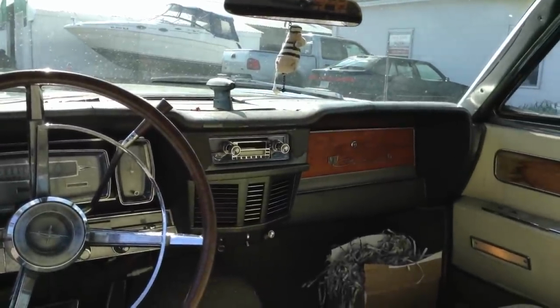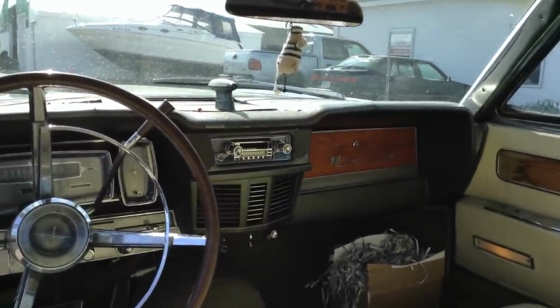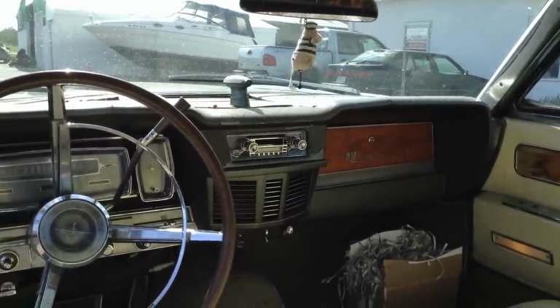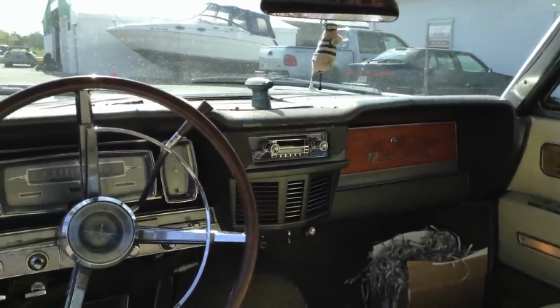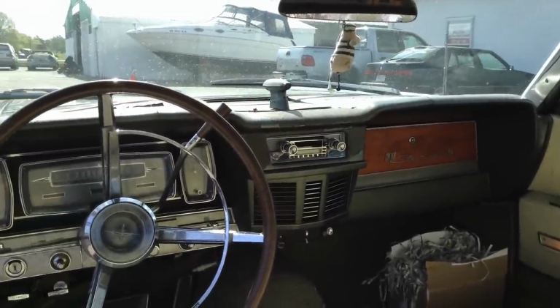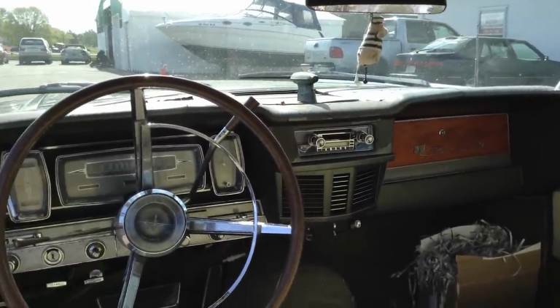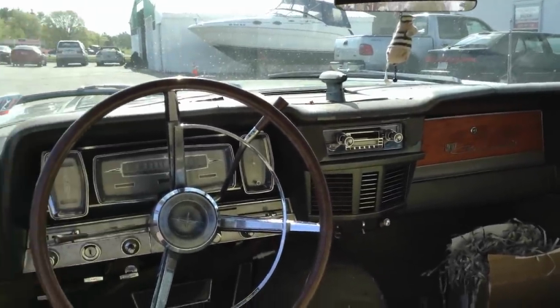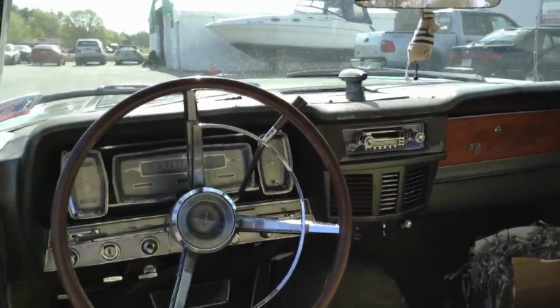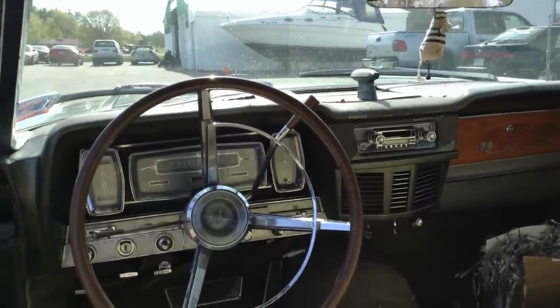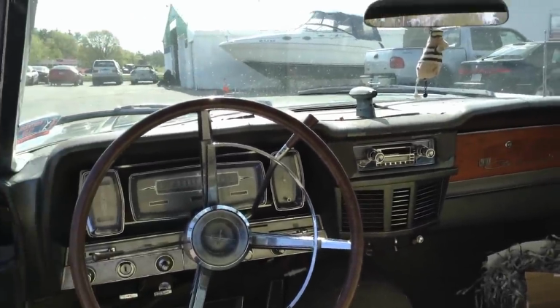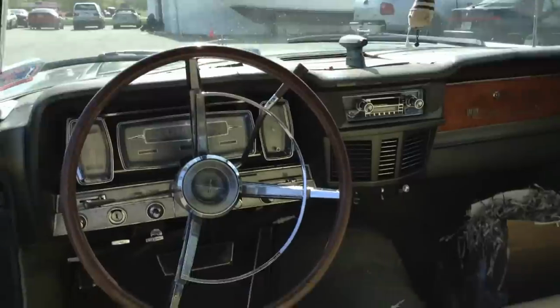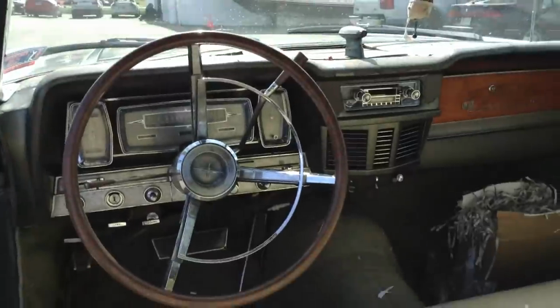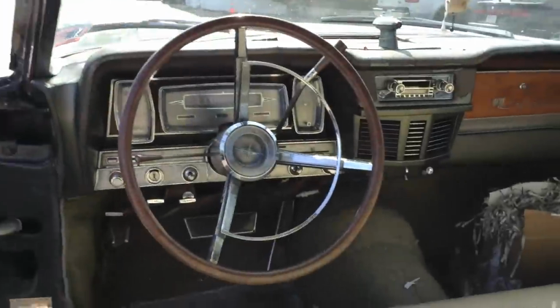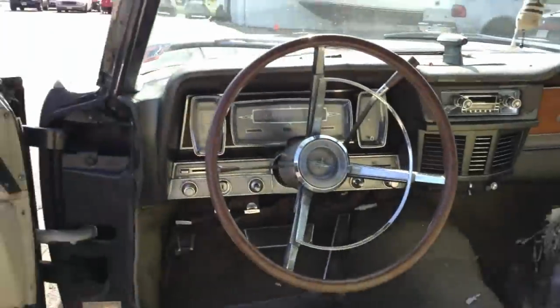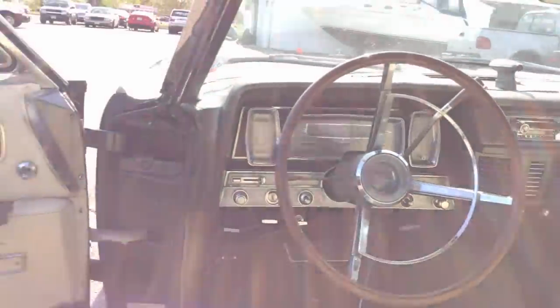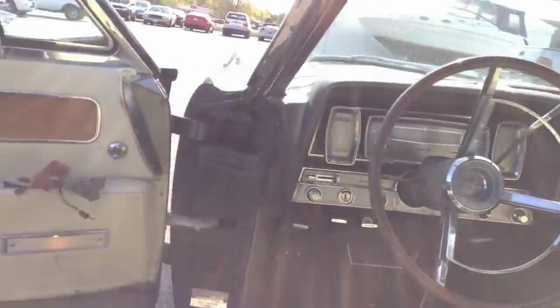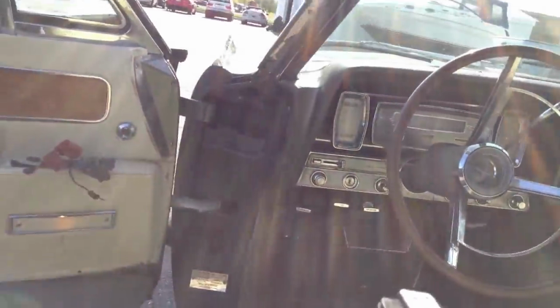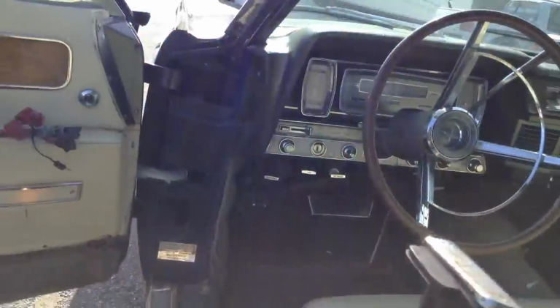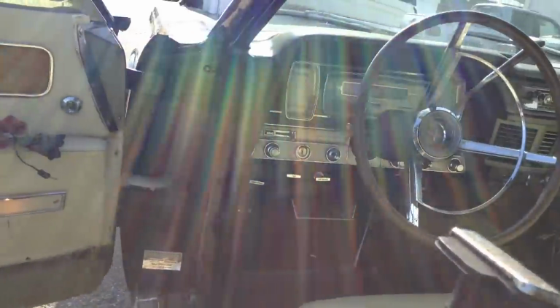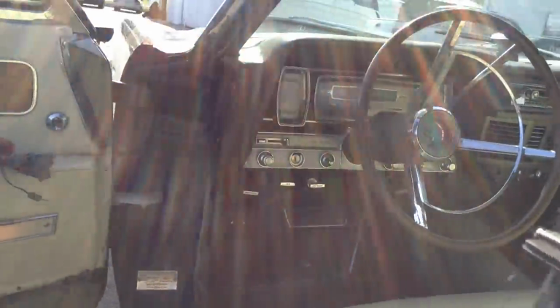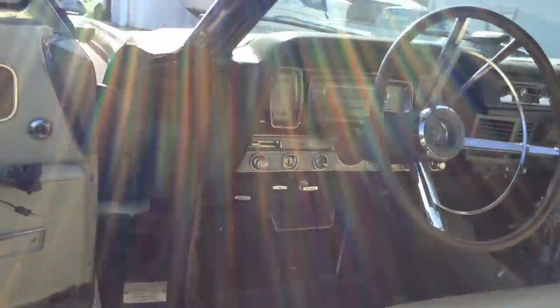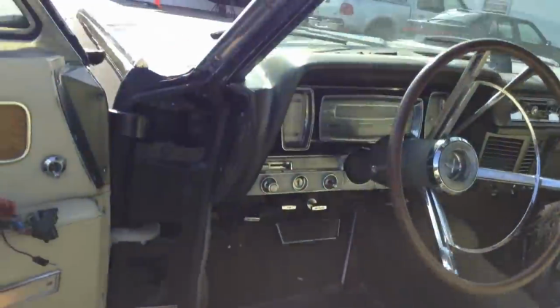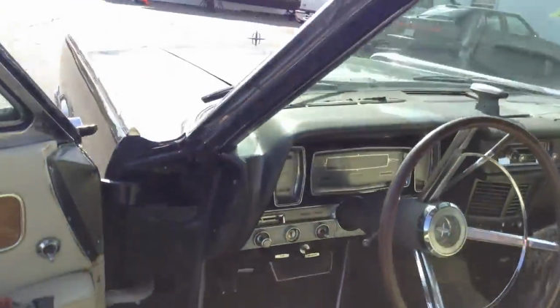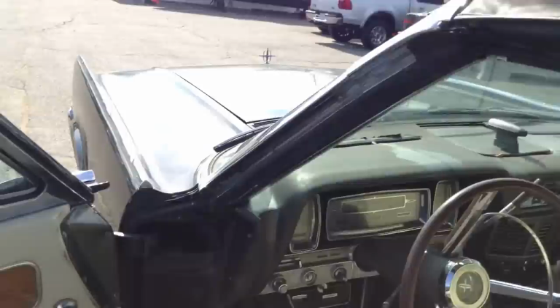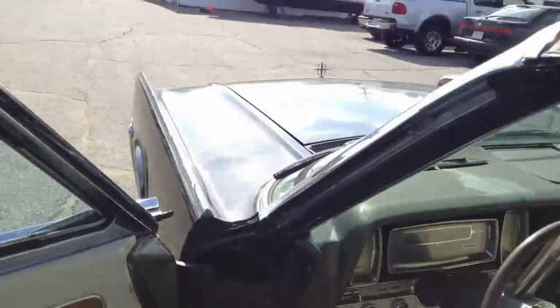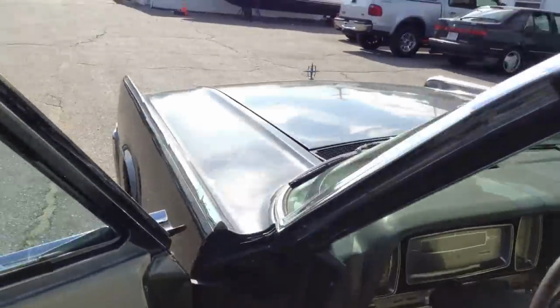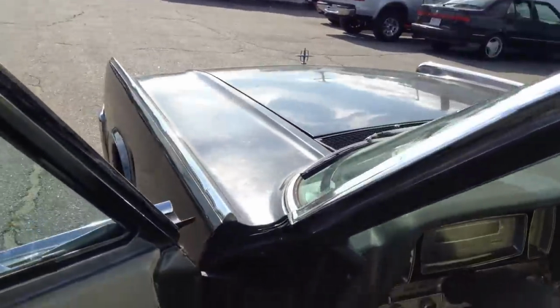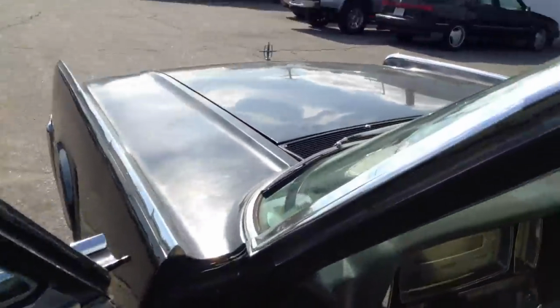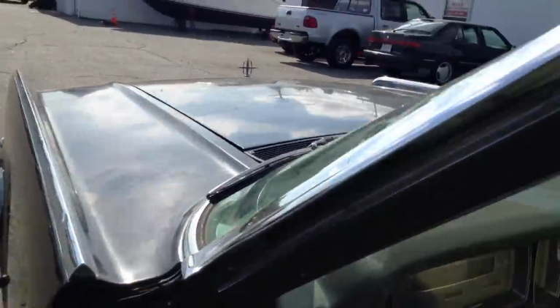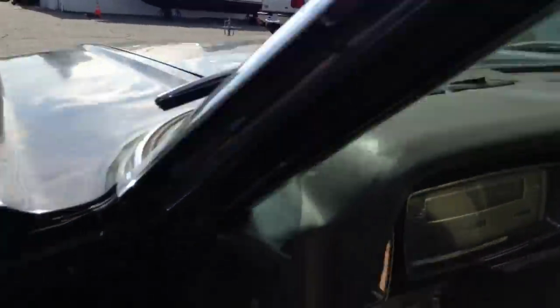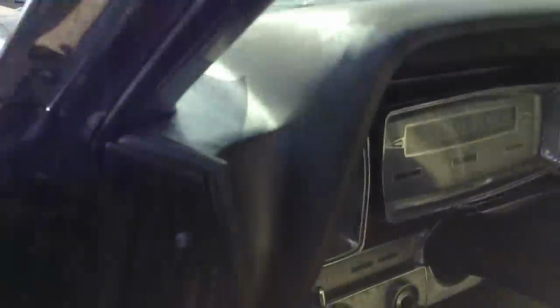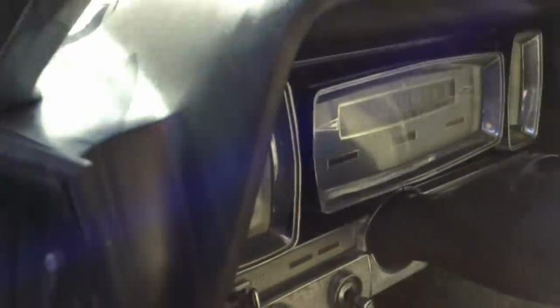This has just been used and used and we've kept it running. This would be a great candidate for restoration right now. Let's take a look under the hood.